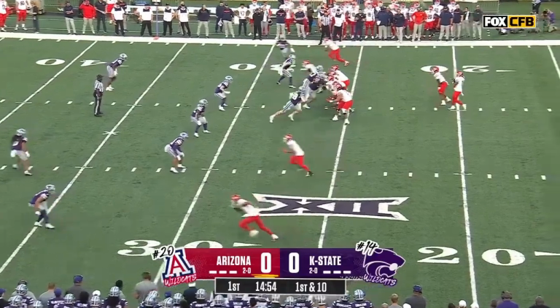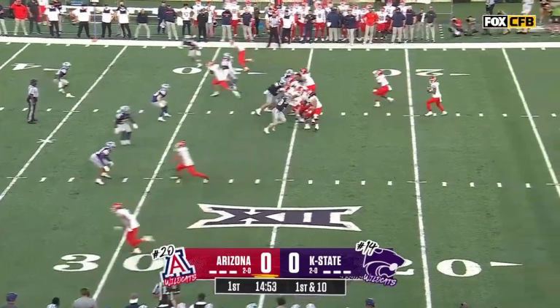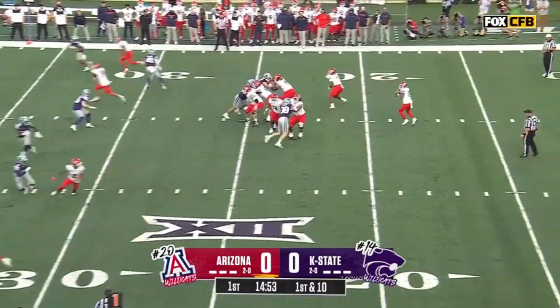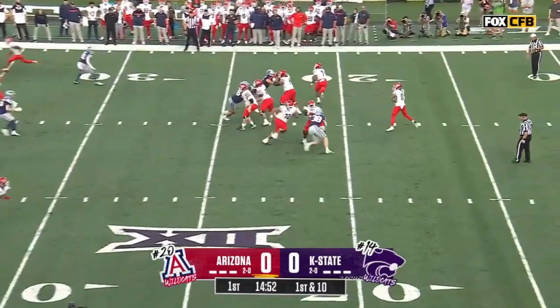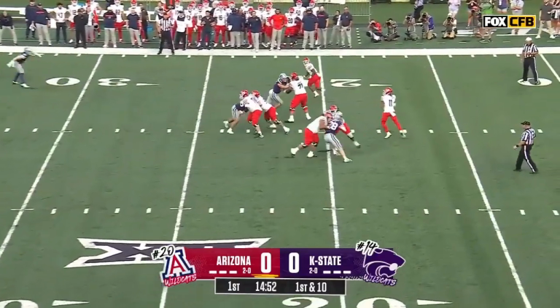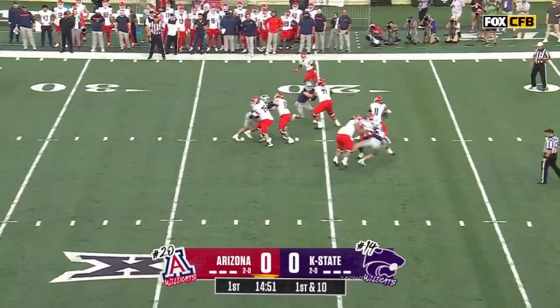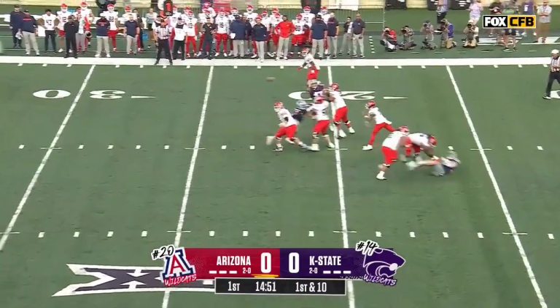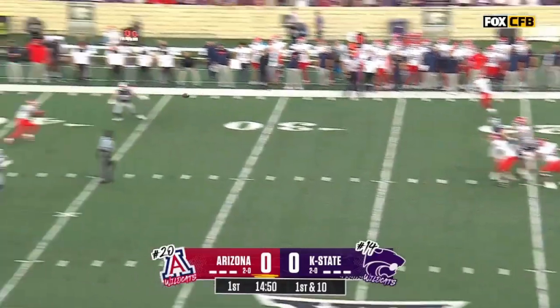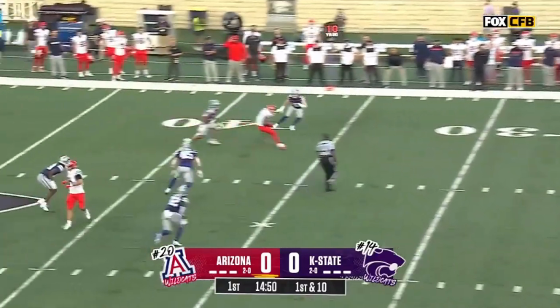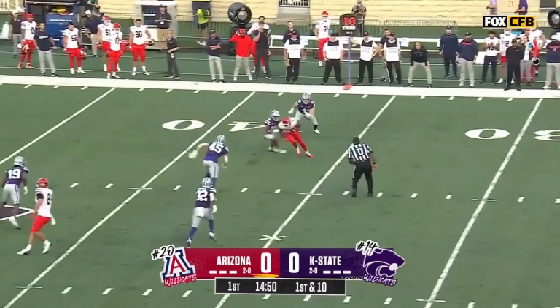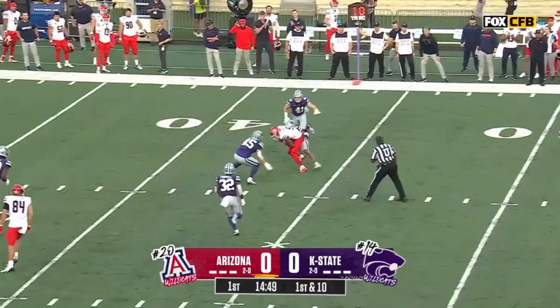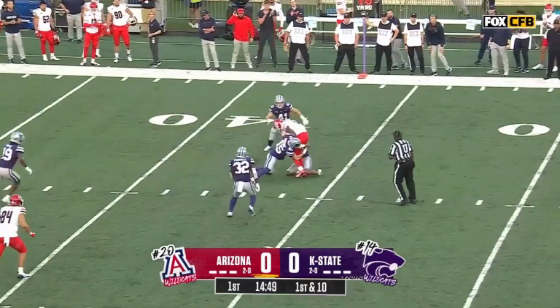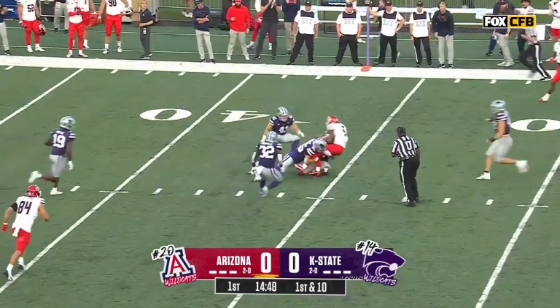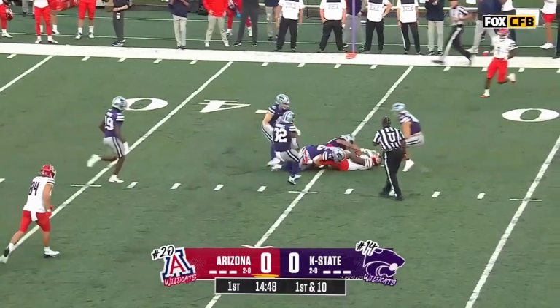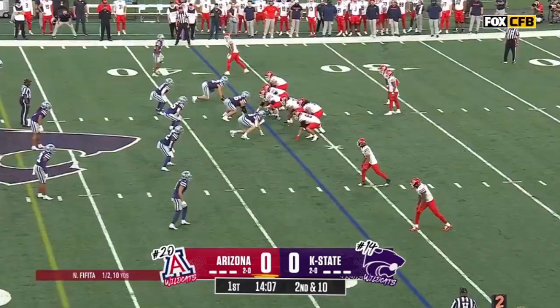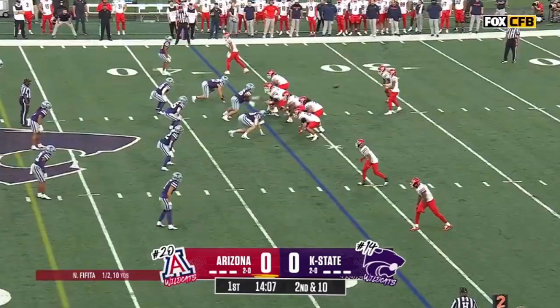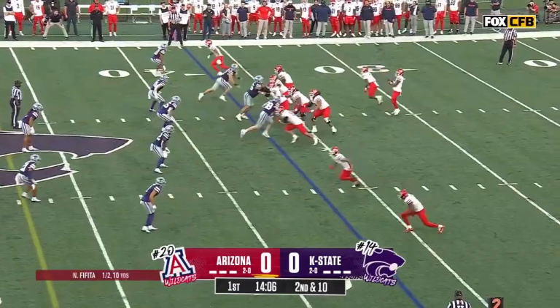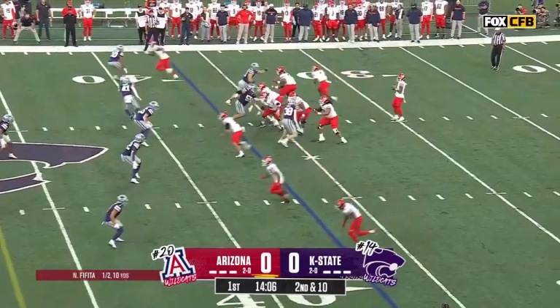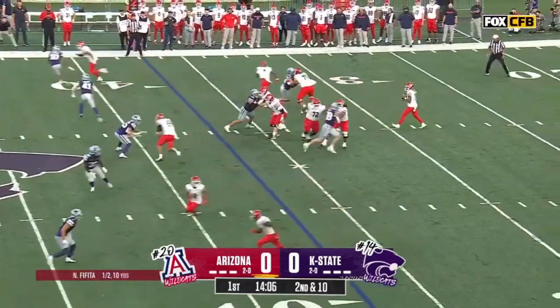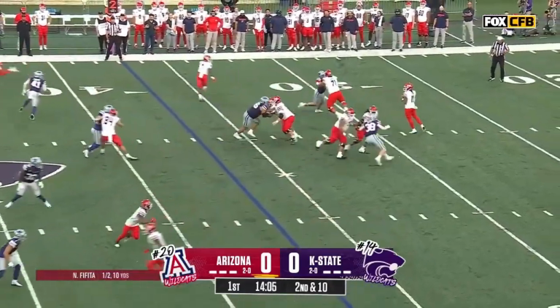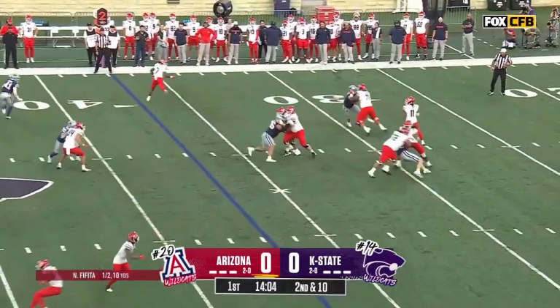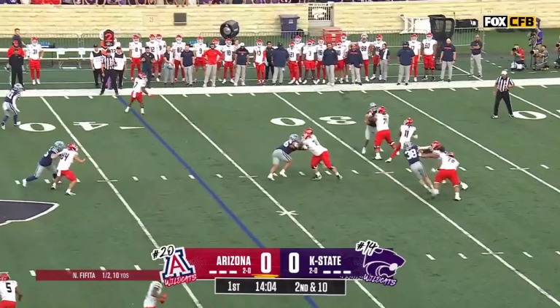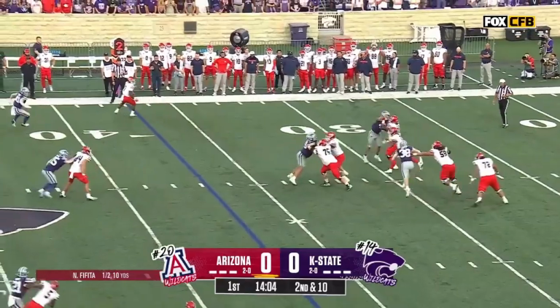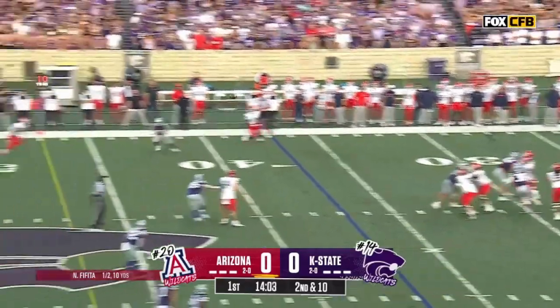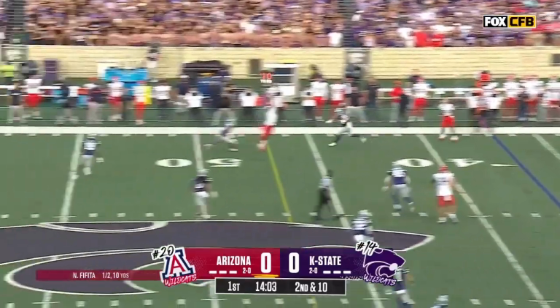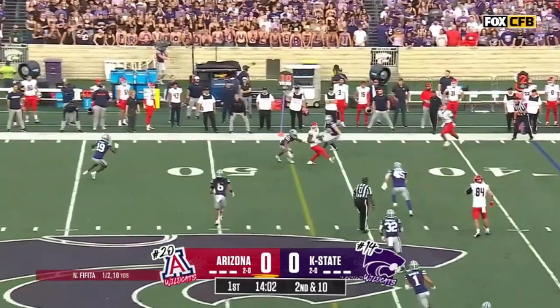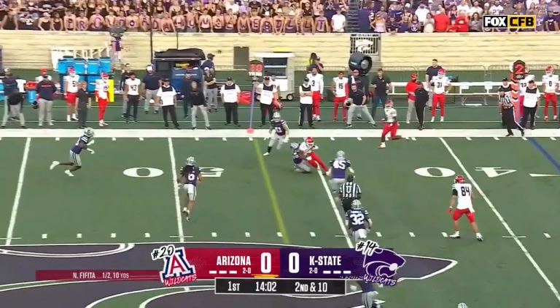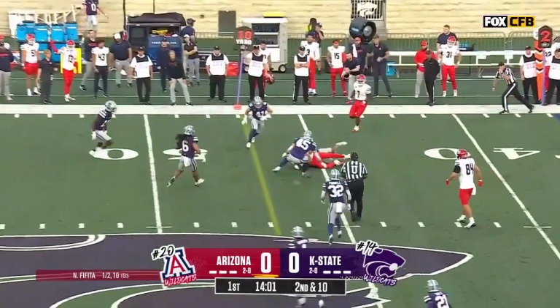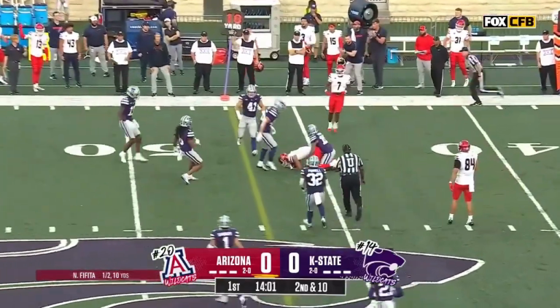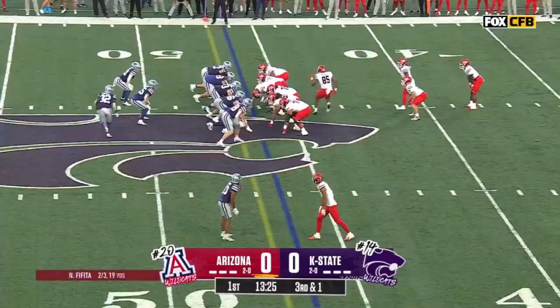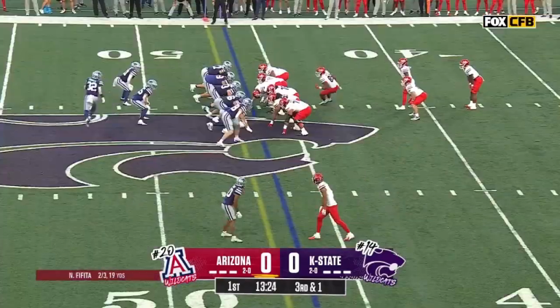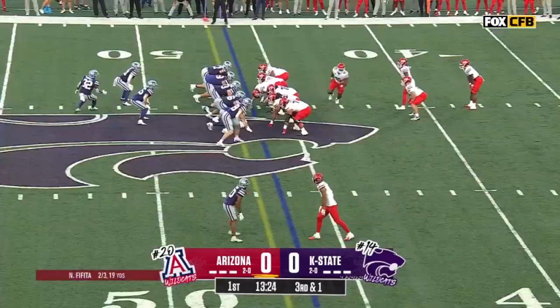Out of the shotgun, four wide. Curl pattern, a little comebacker. Right back at you, third and one.